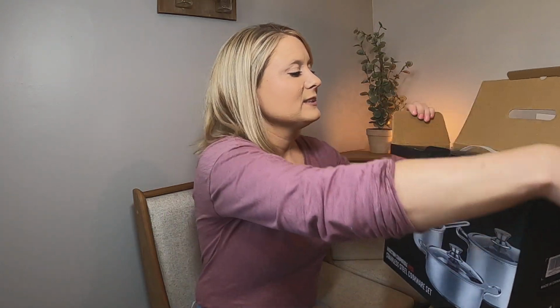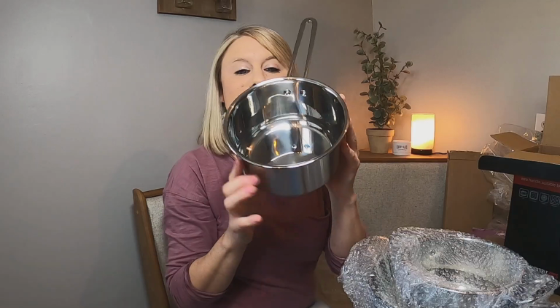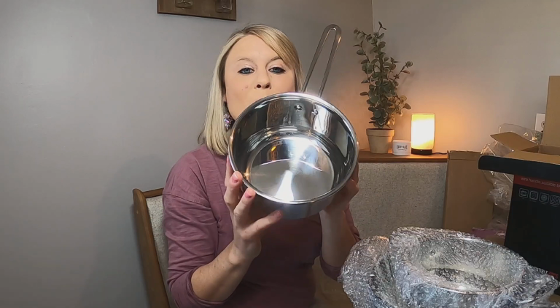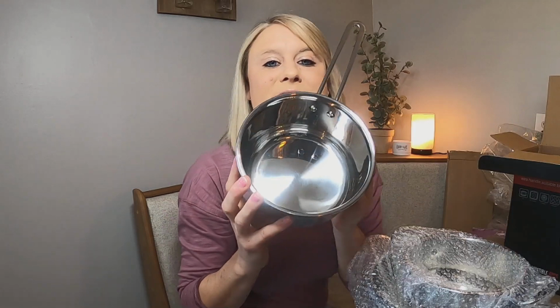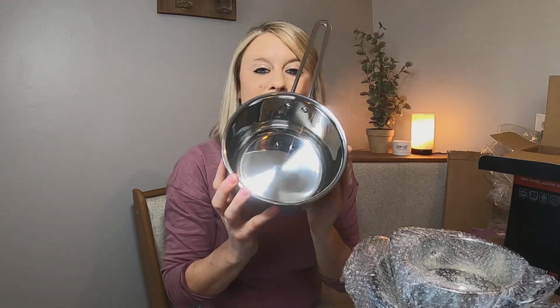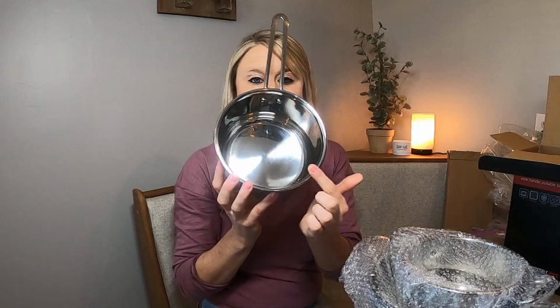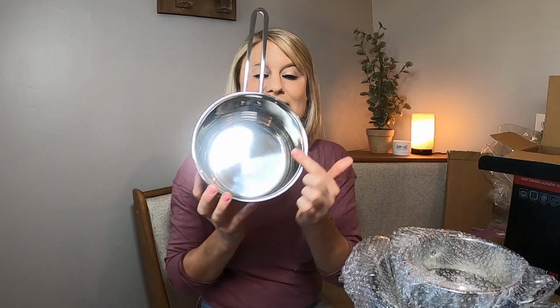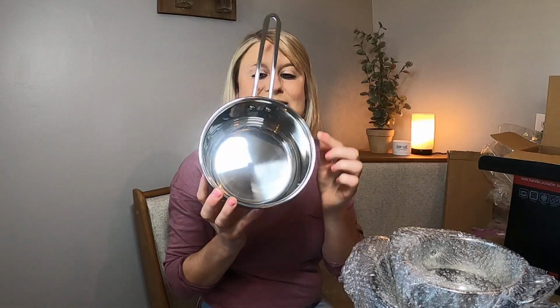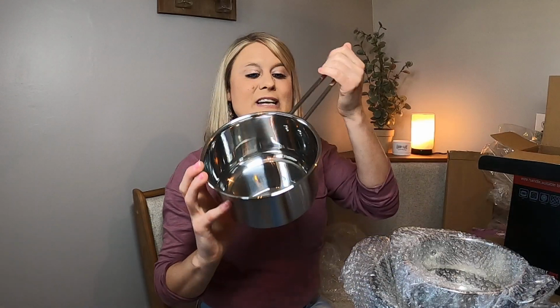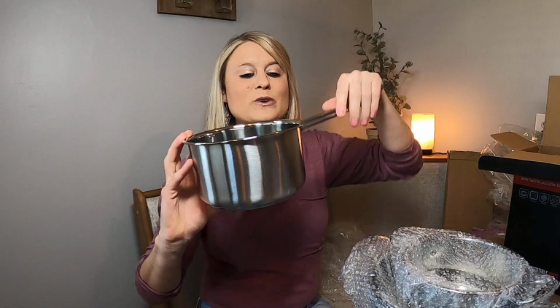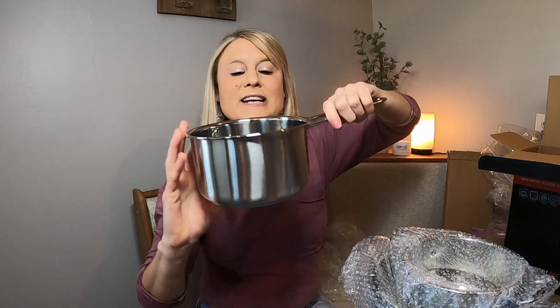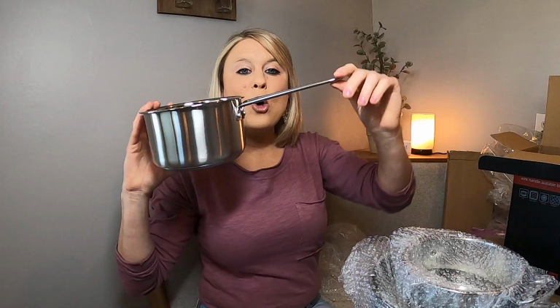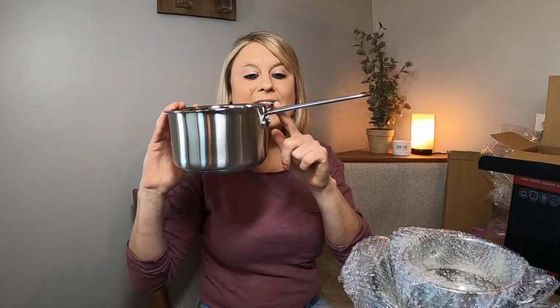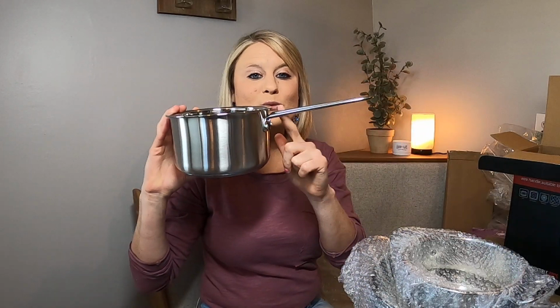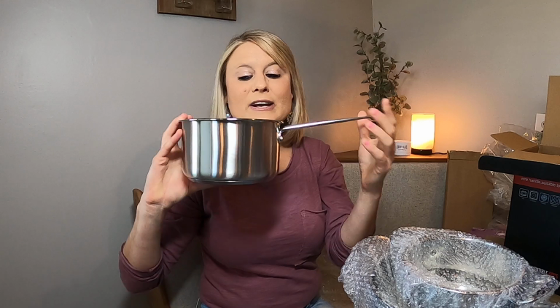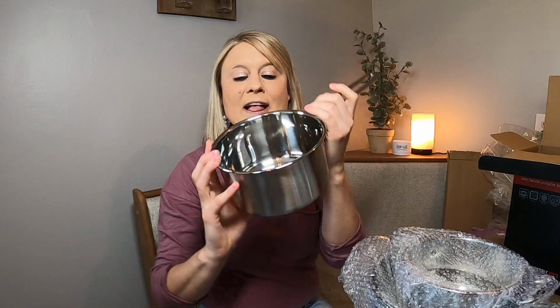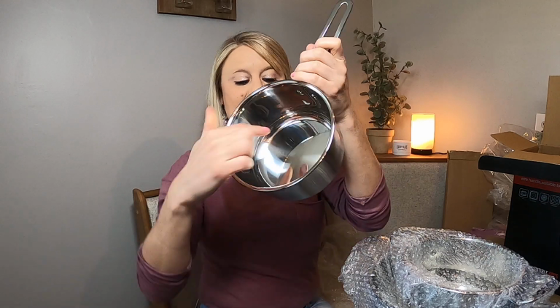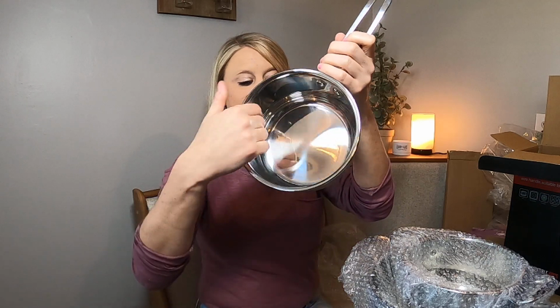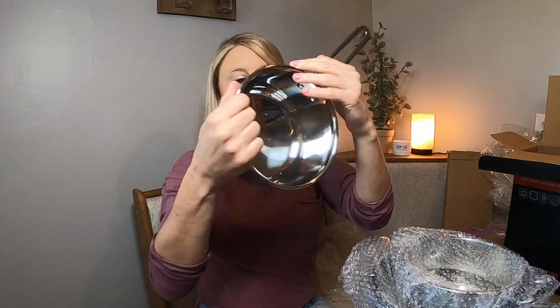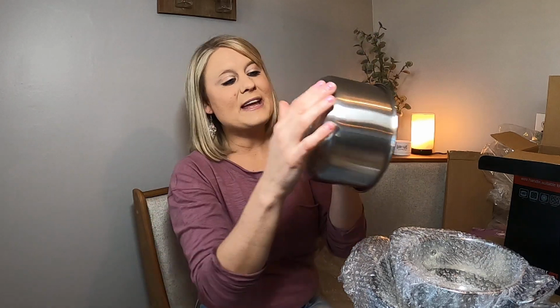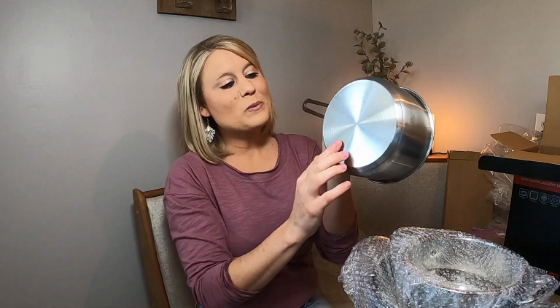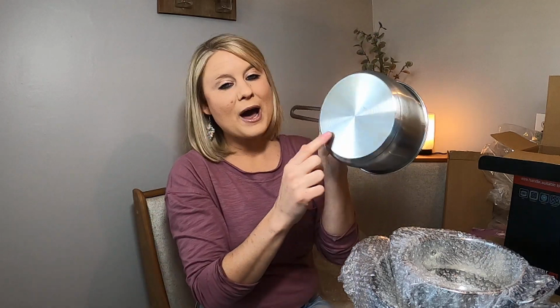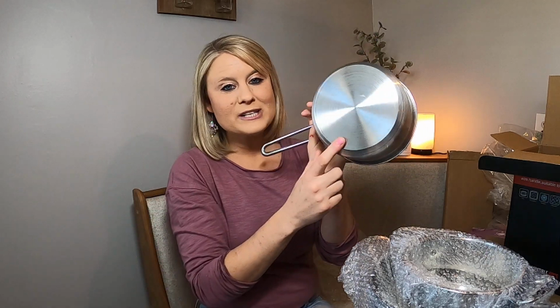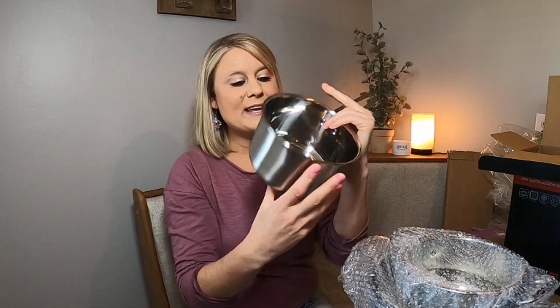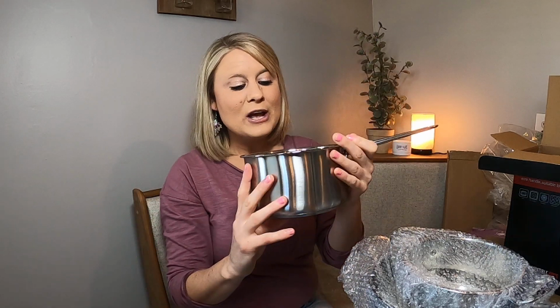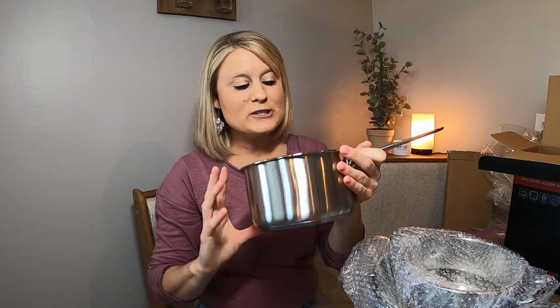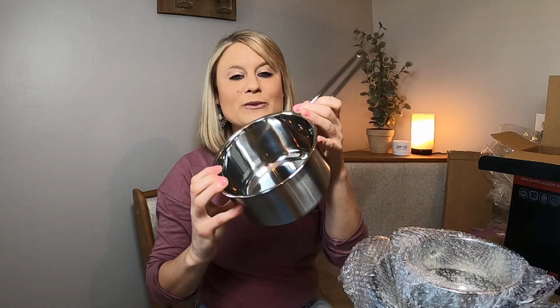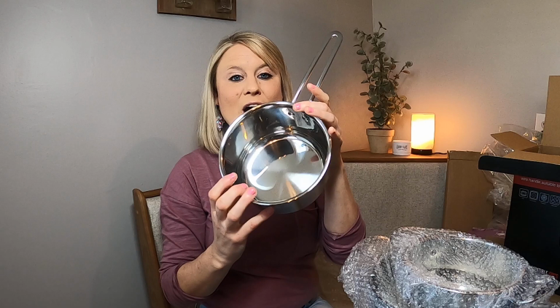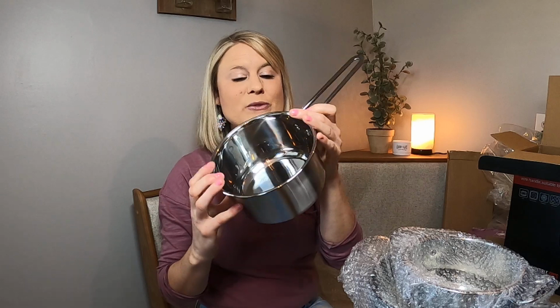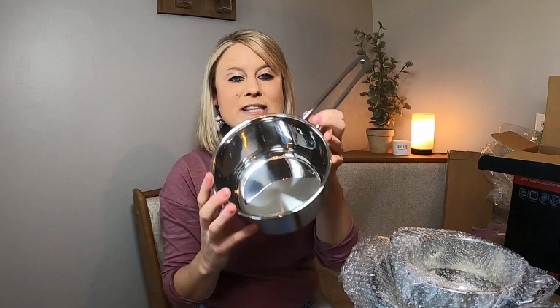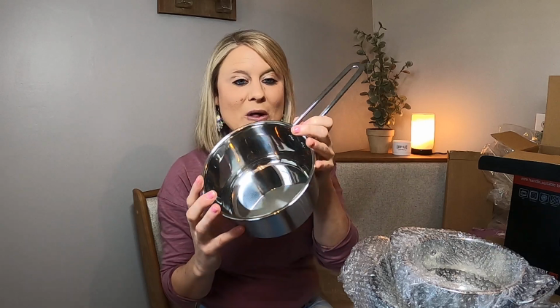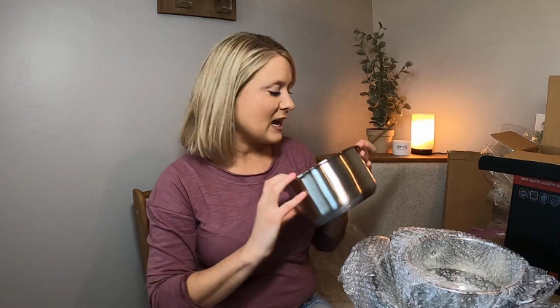This is what your small one looks like — it's stainless steel. It's got this really nice long handle right here. This is what the inside looks like, and this is what the bottom looks like. These are really, really nice. This is the smaller size.